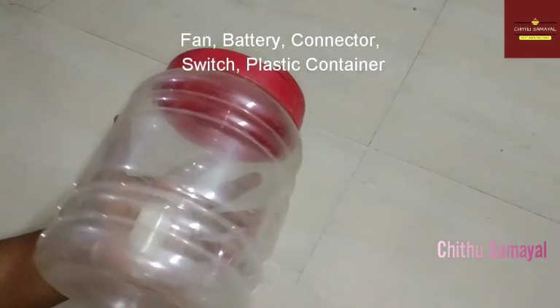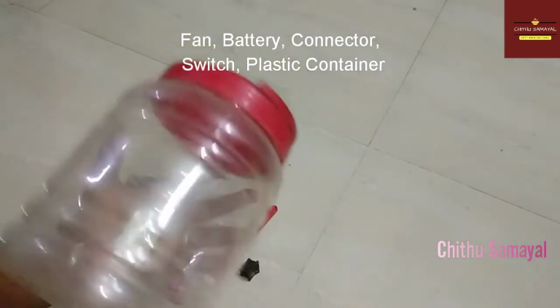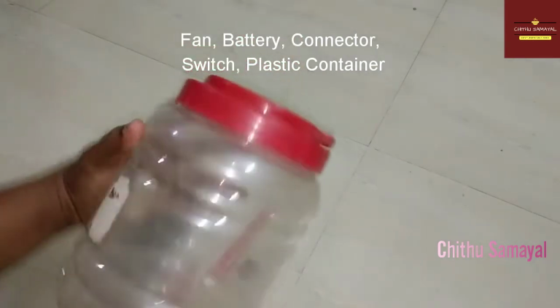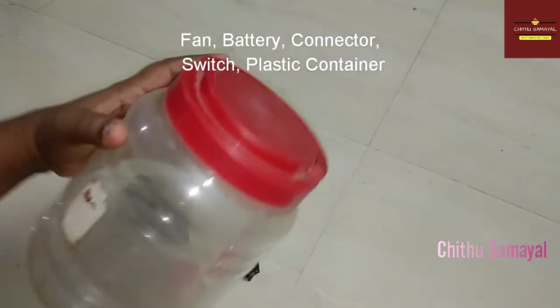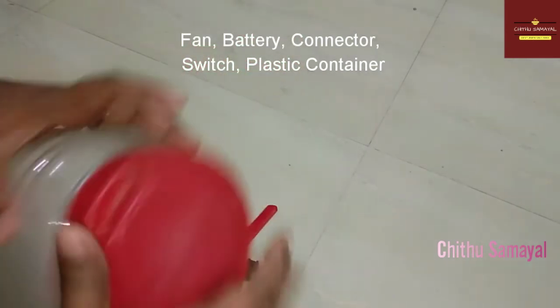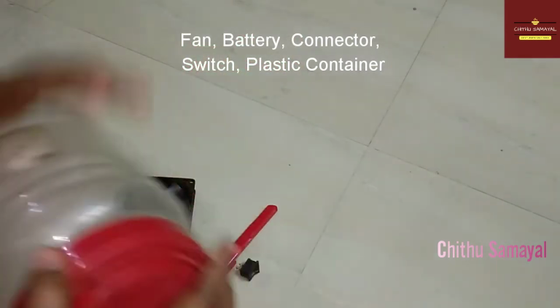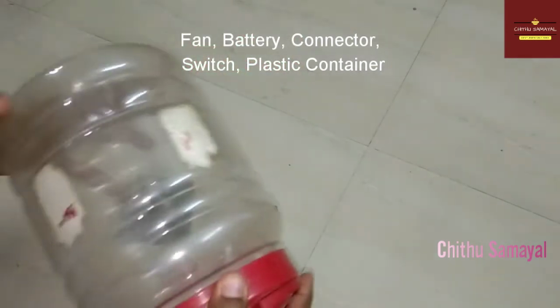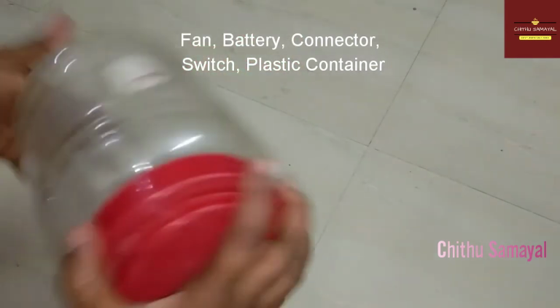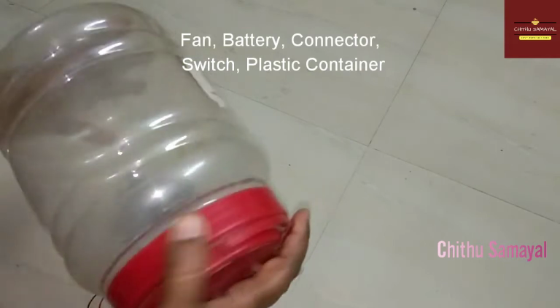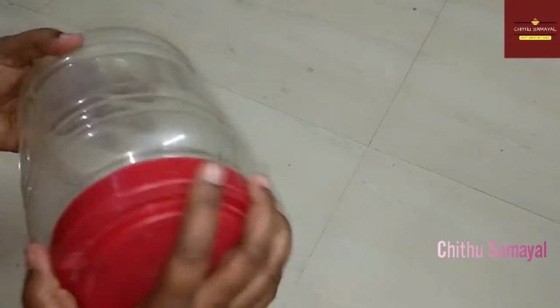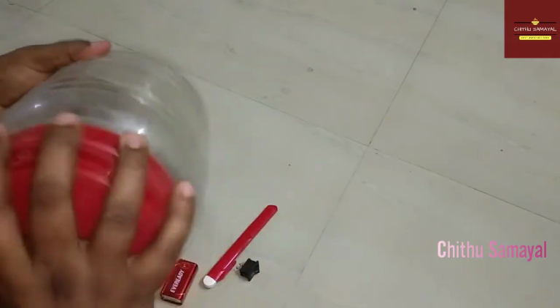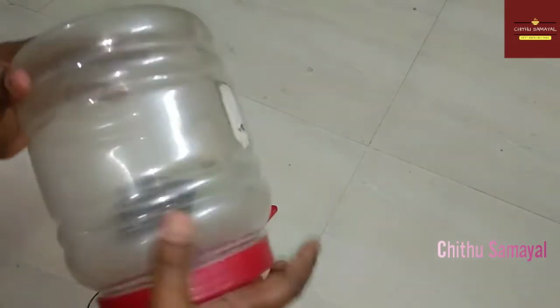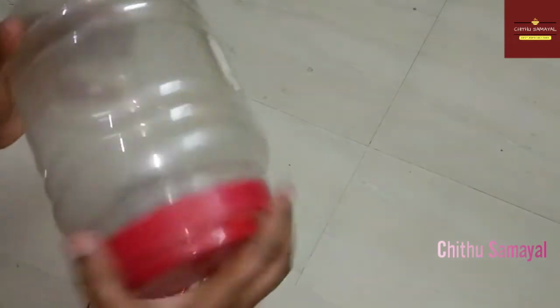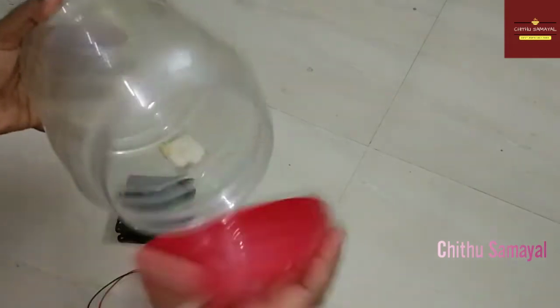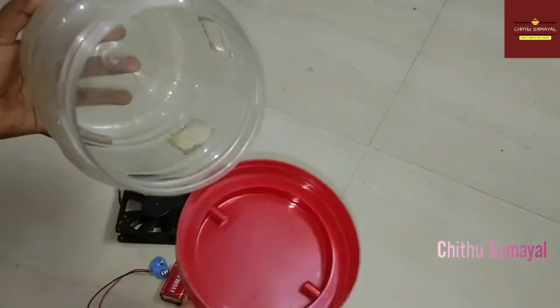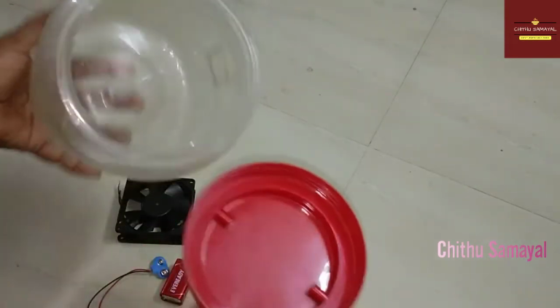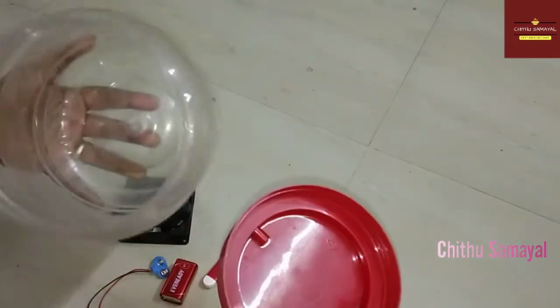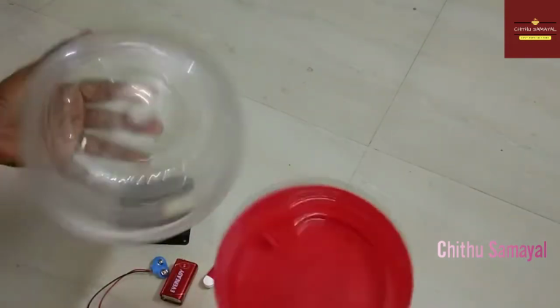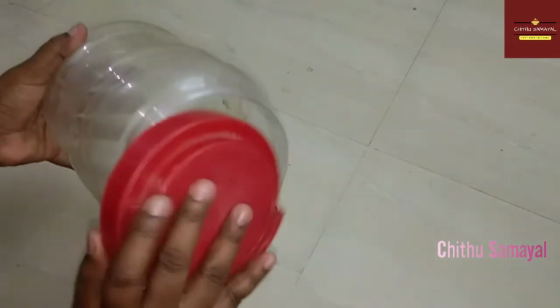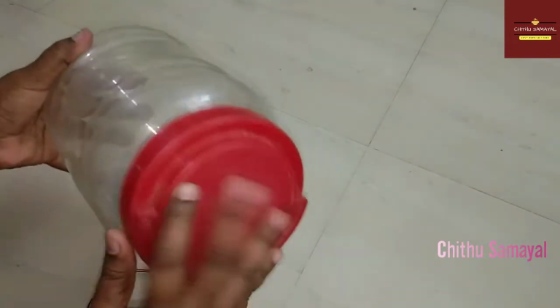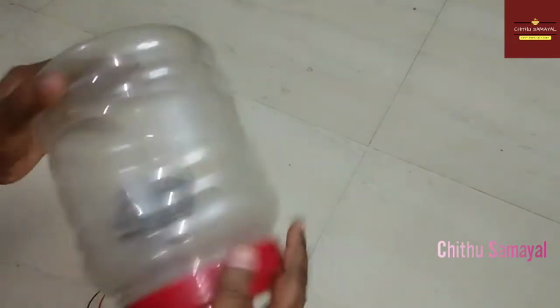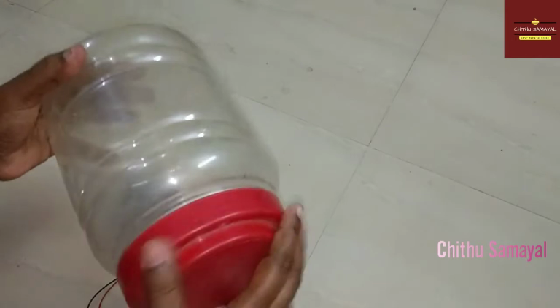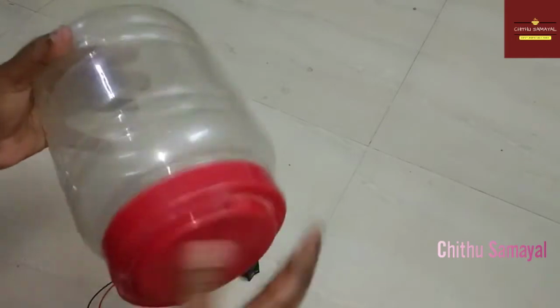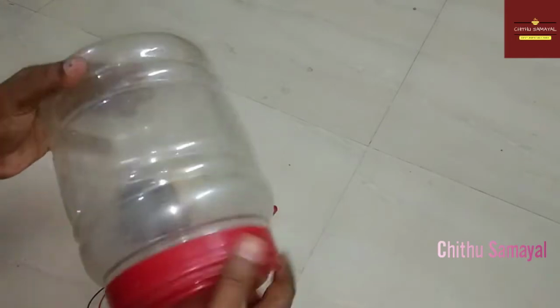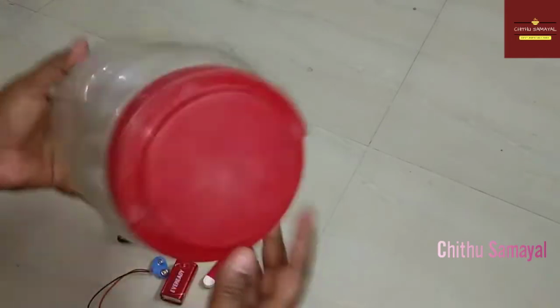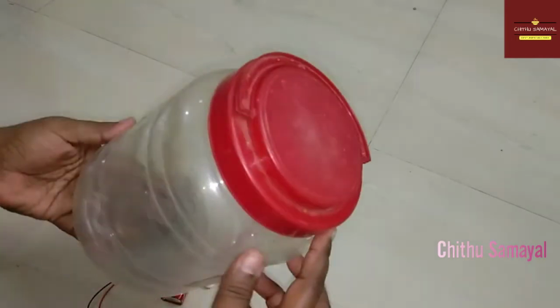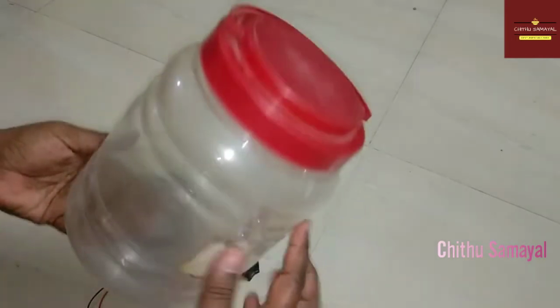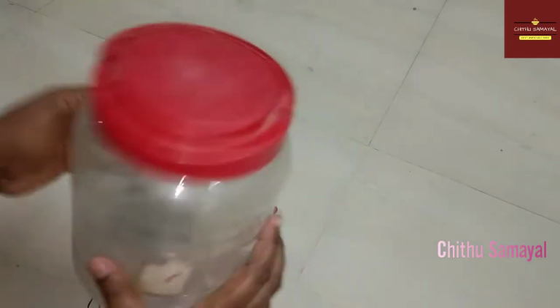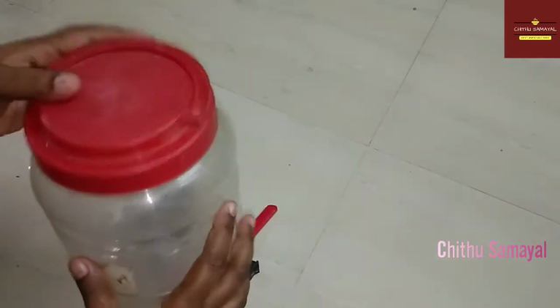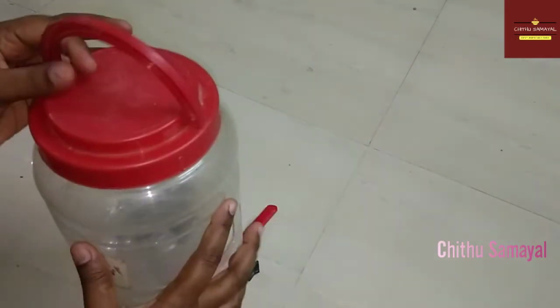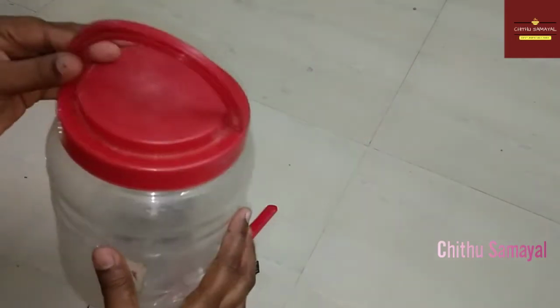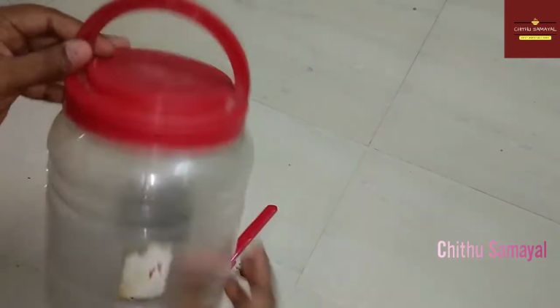Then you have a plastic container. You can use a chocolate container. You can also use a container with a handle.